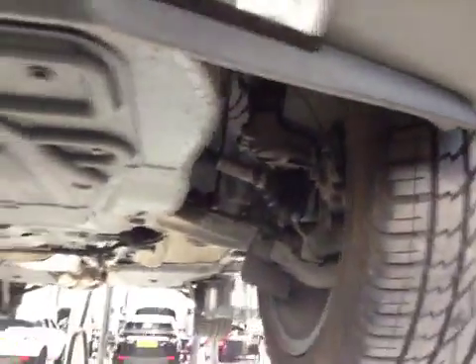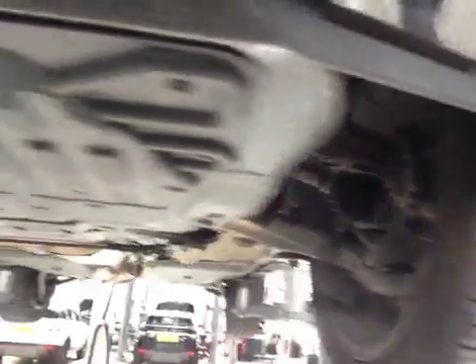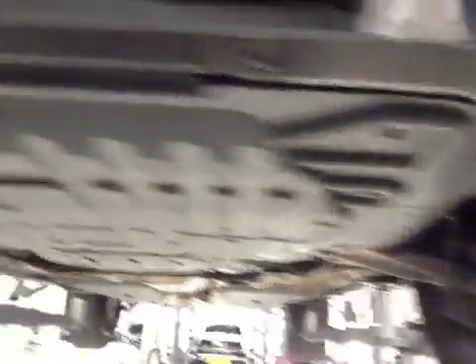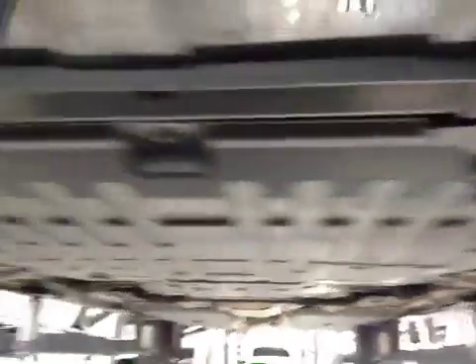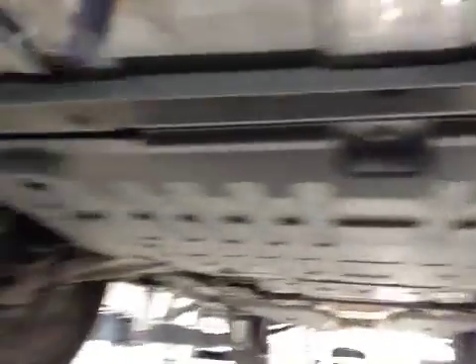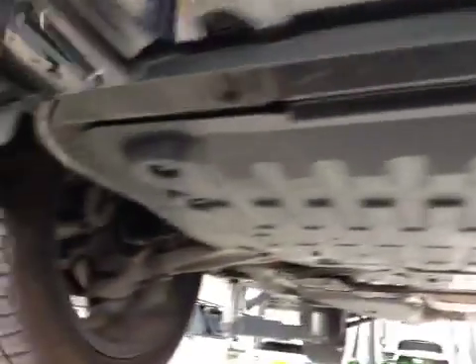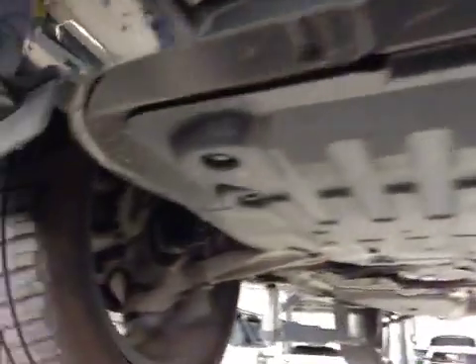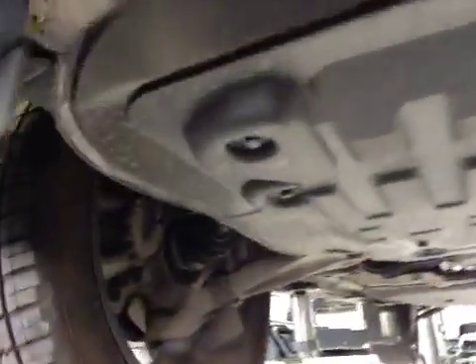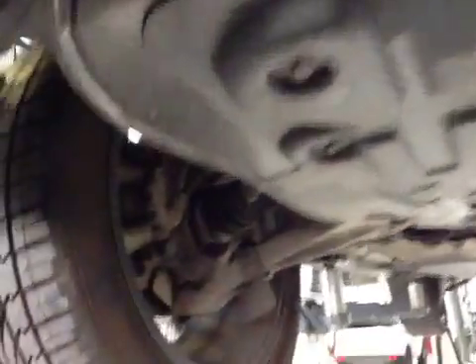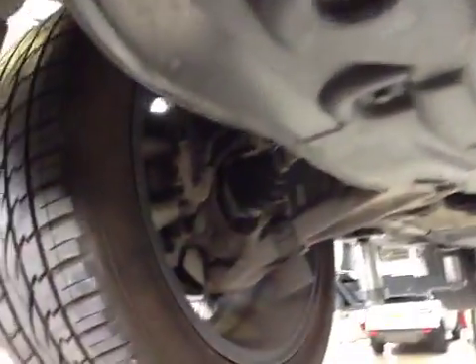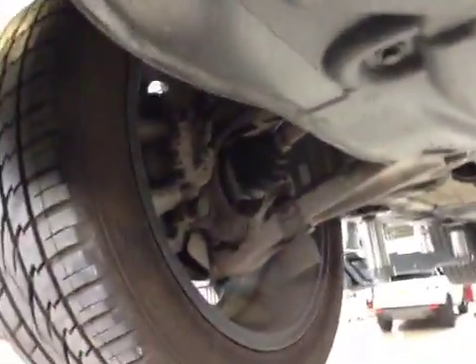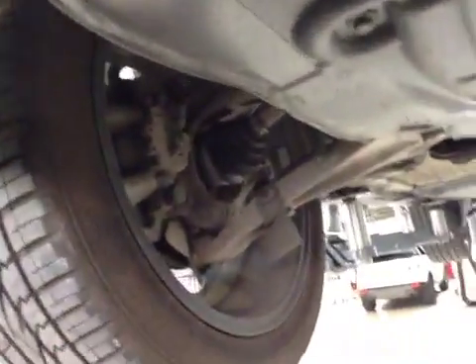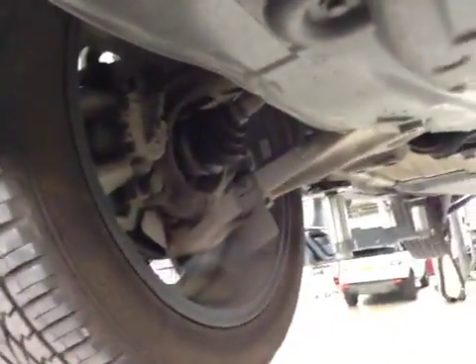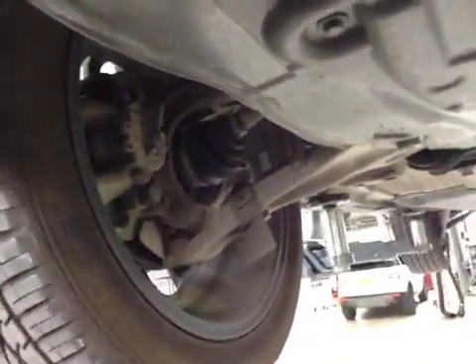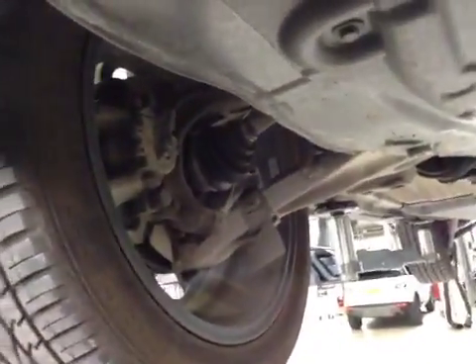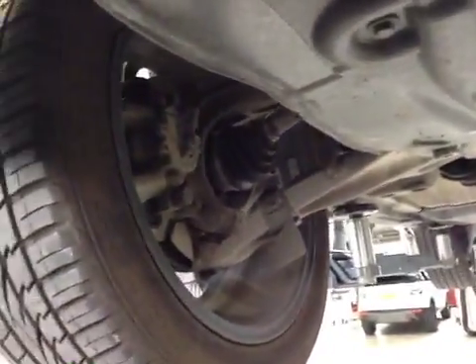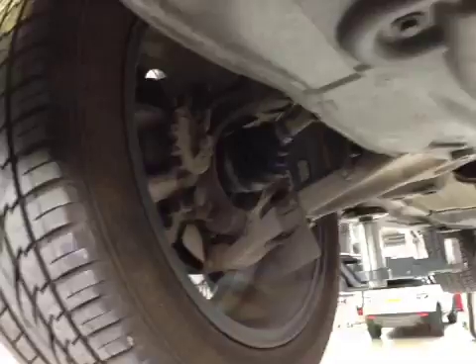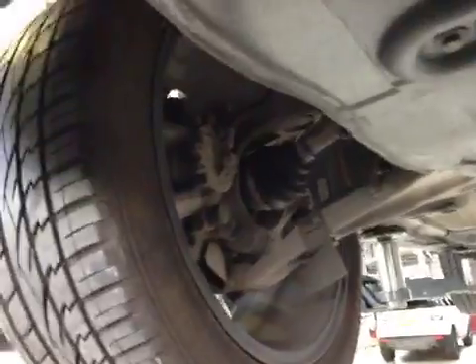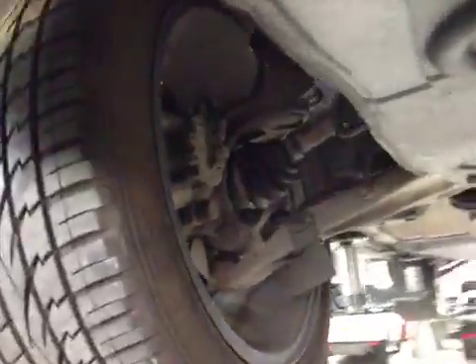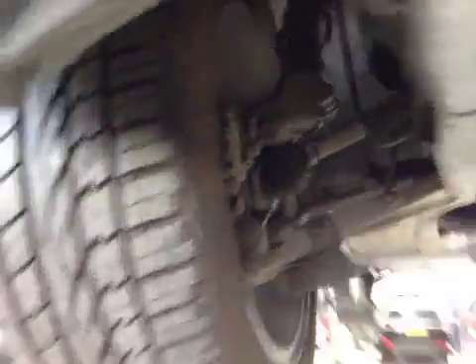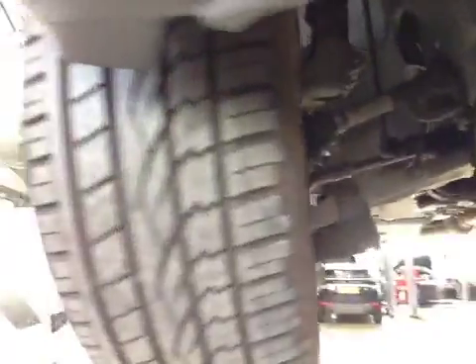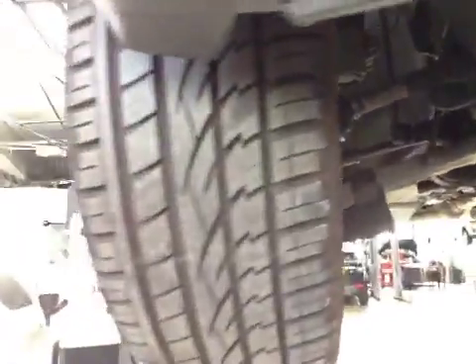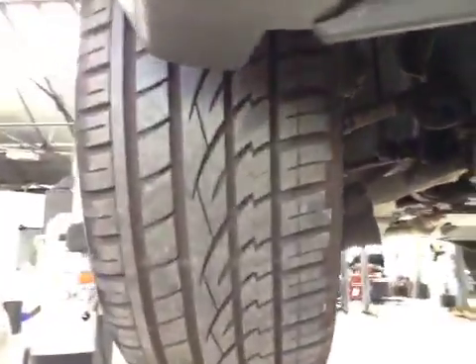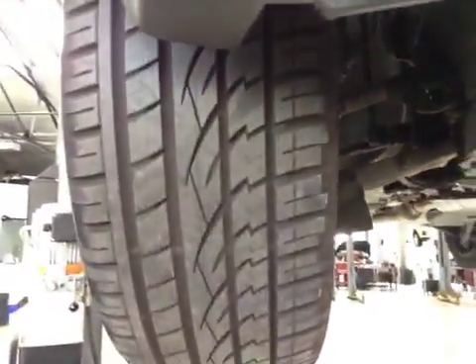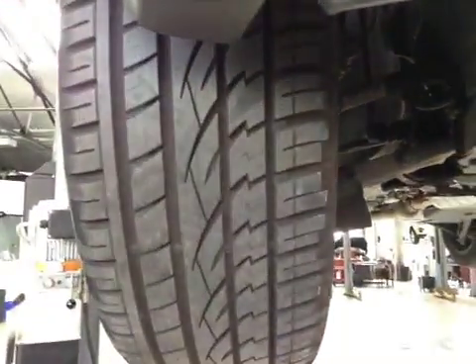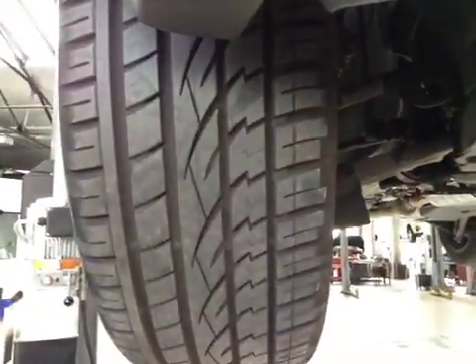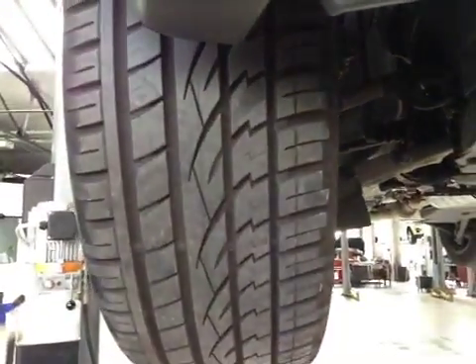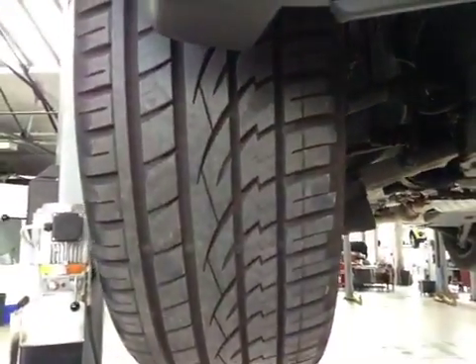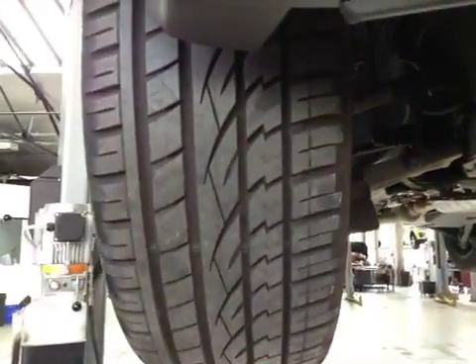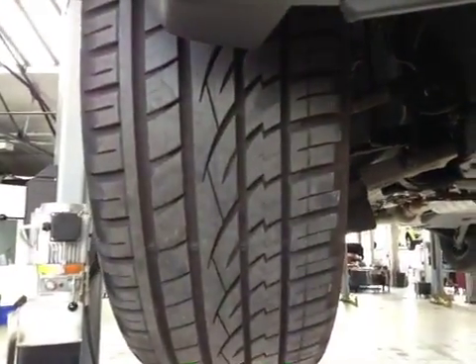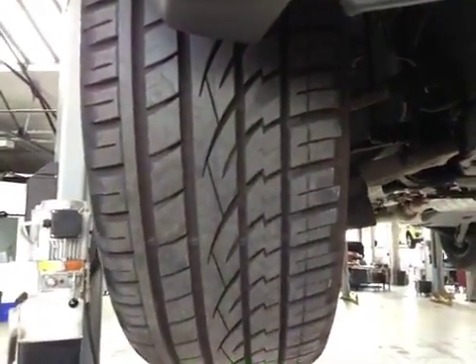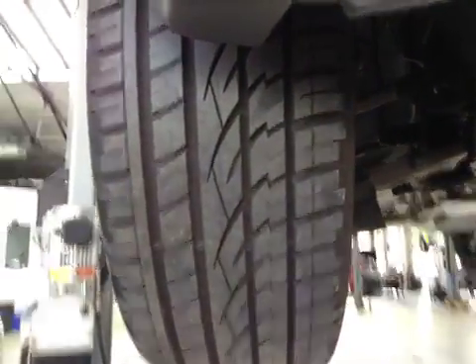If you come across your vehicle to your off side front suspension, this is in good condition. Your off side front tyre is in good condition with good tread.